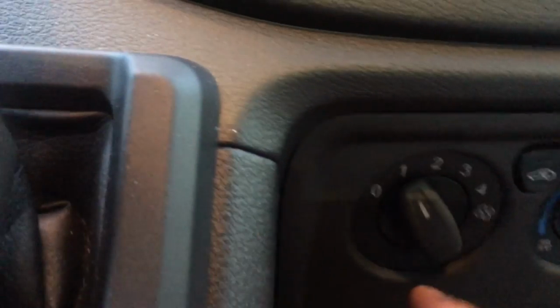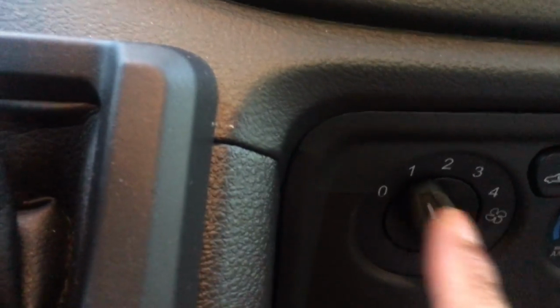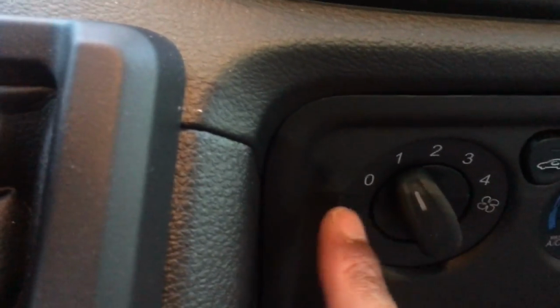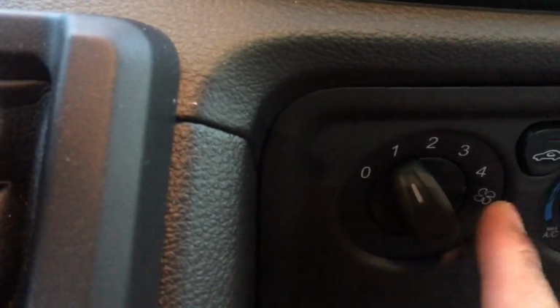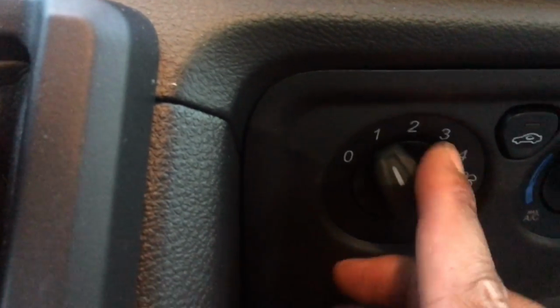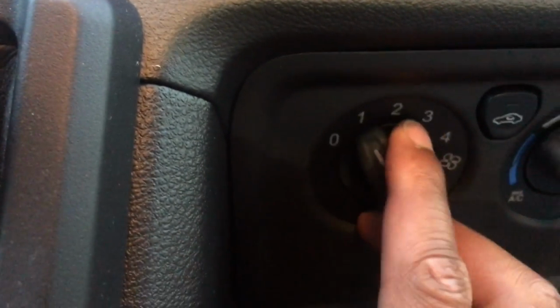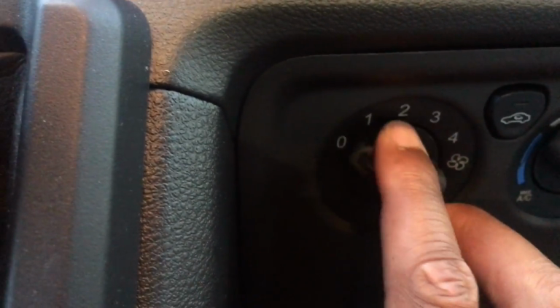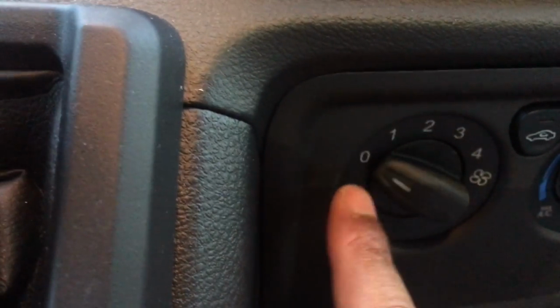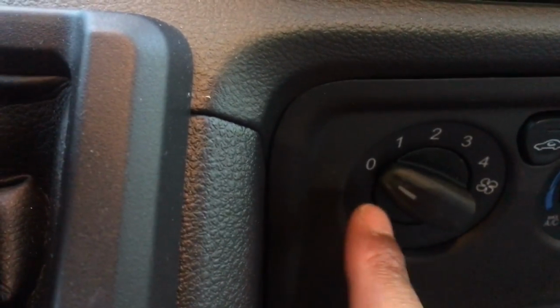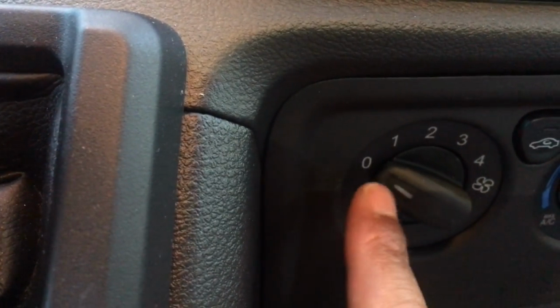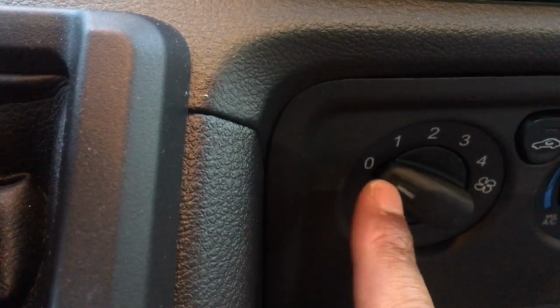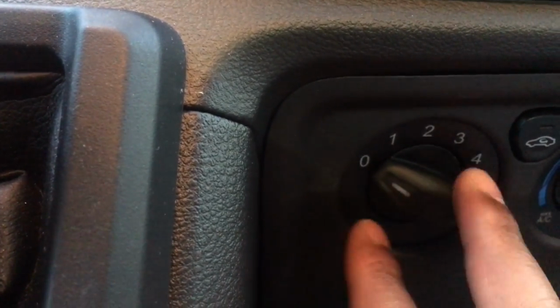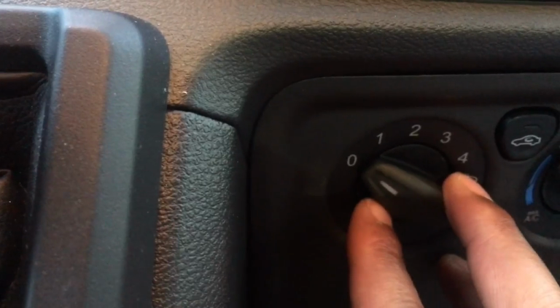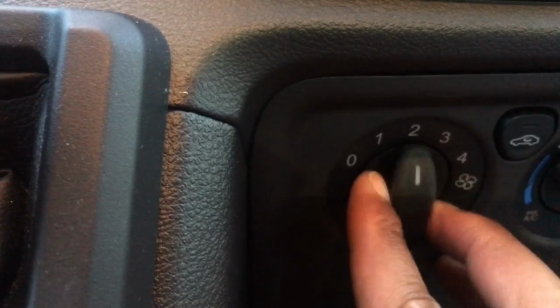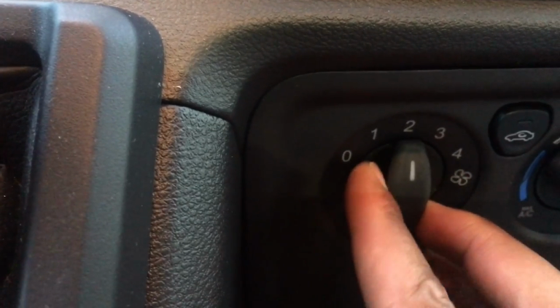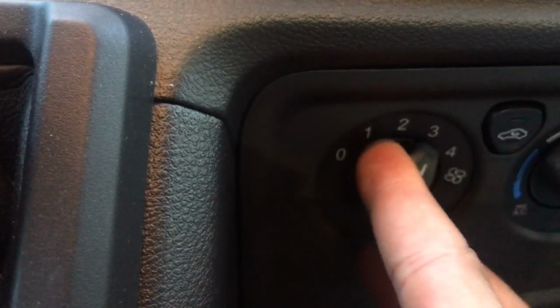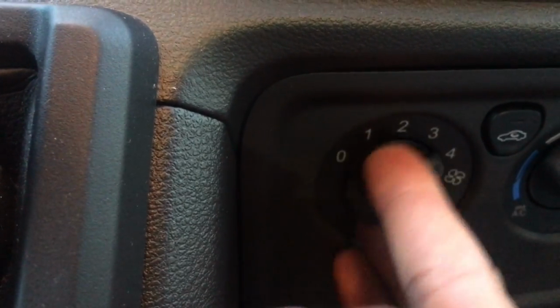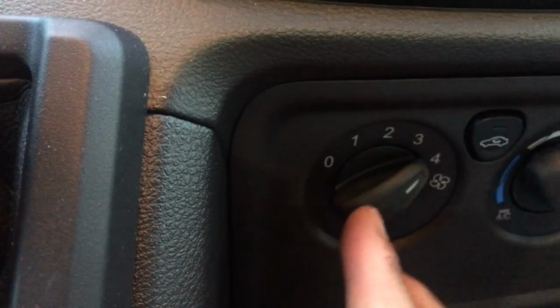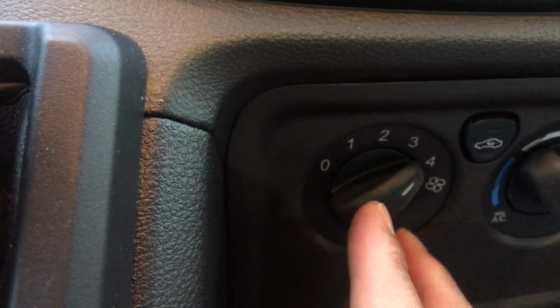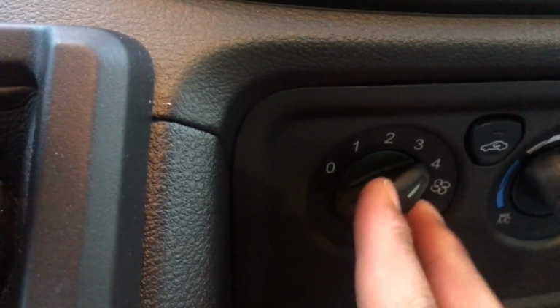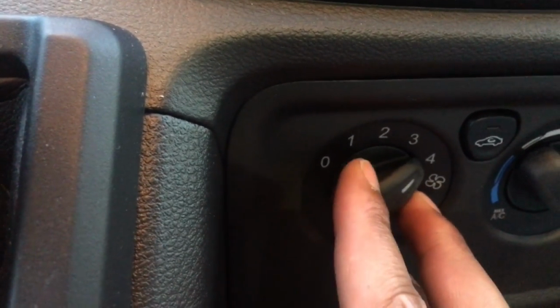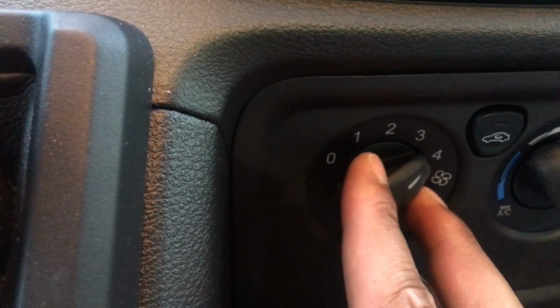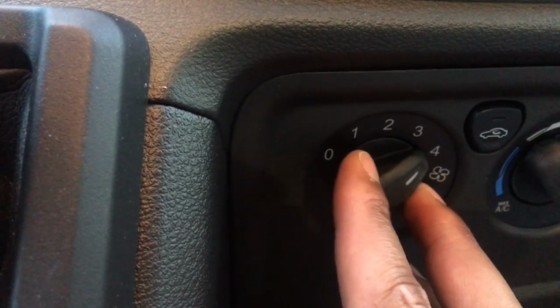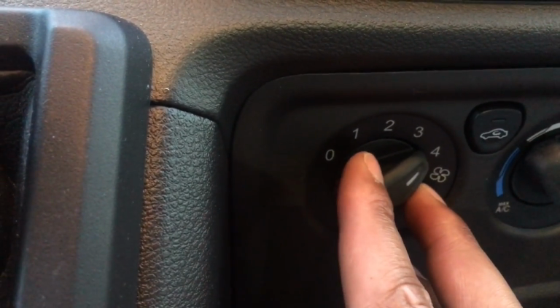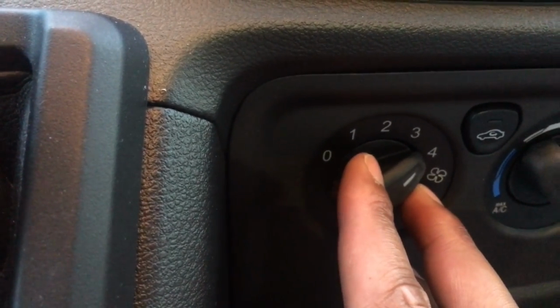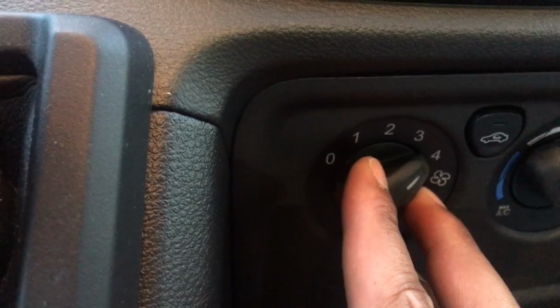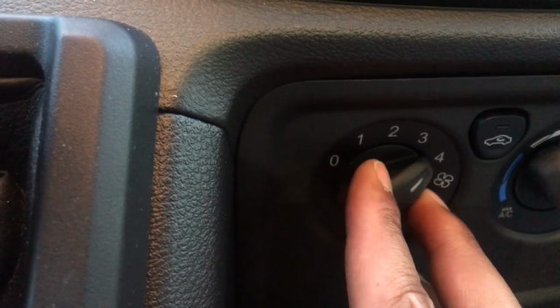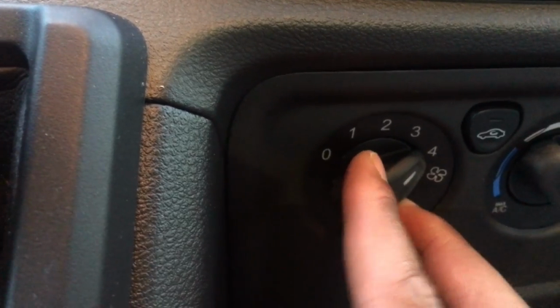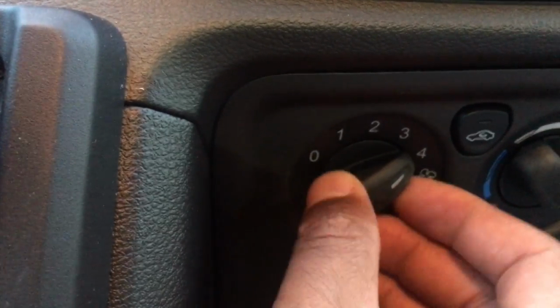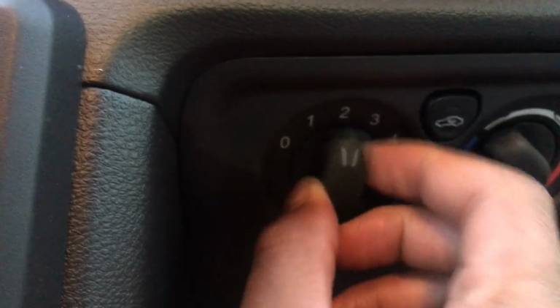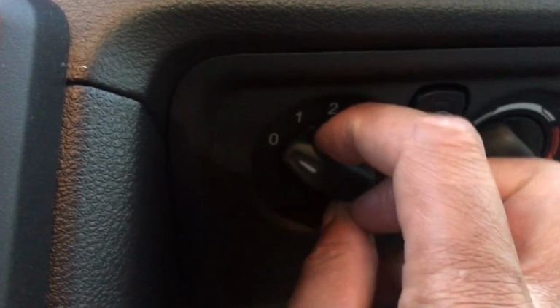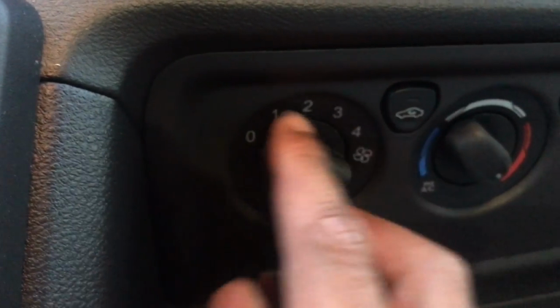For the fan, if it's on zero it's totally off. You can go to one, two, three, or four — as you can hear, at four it's blowing really hard. So that's the fan speed feature.